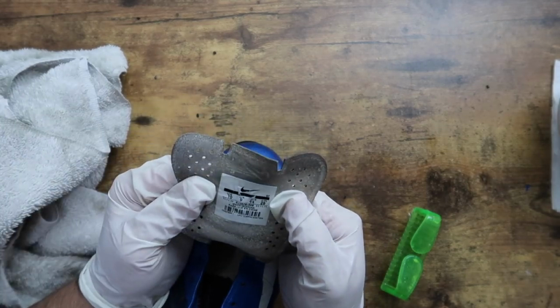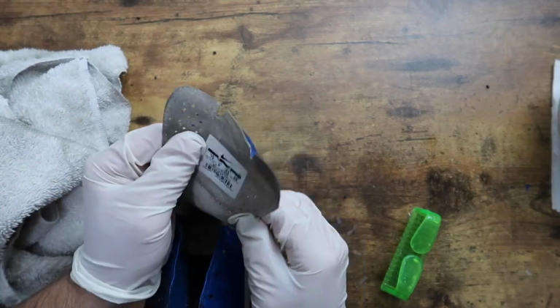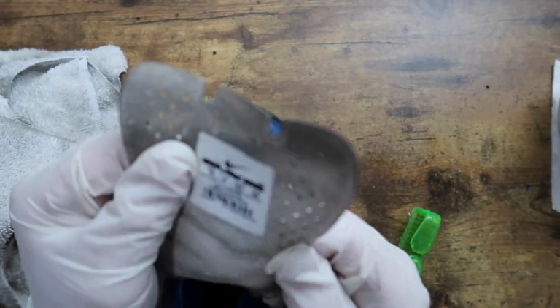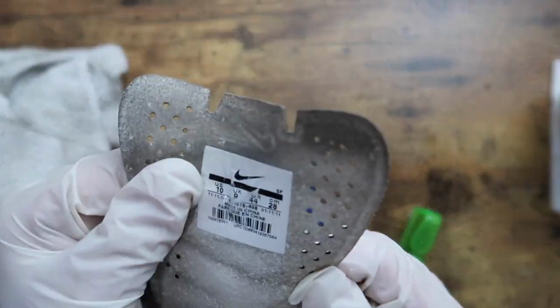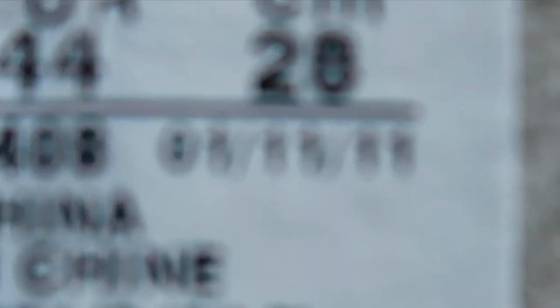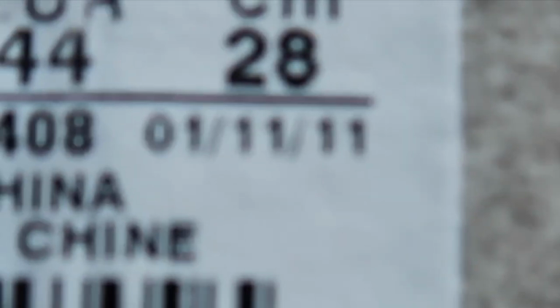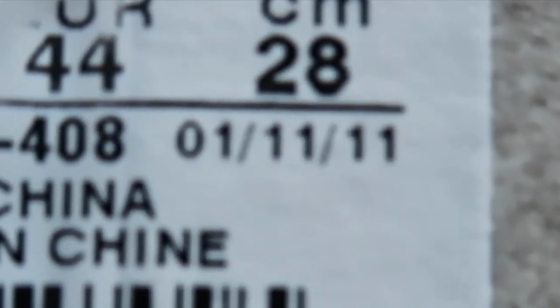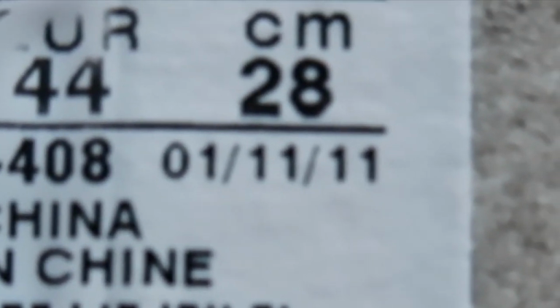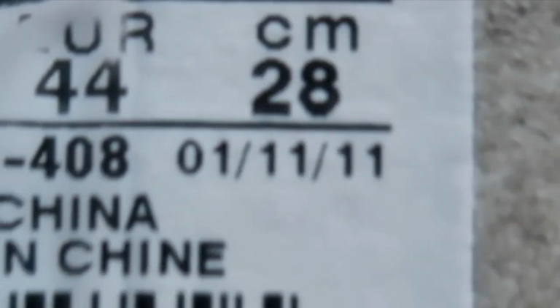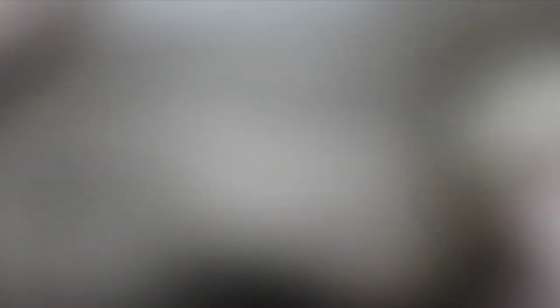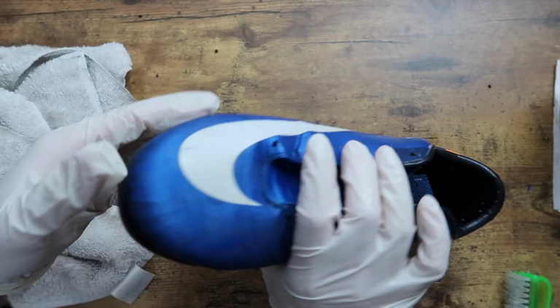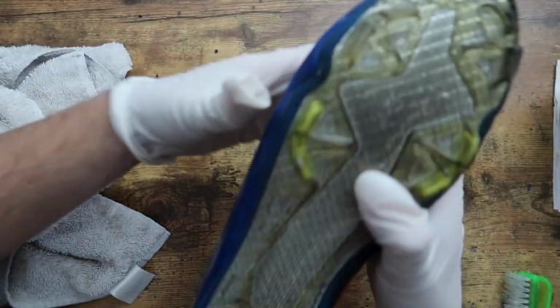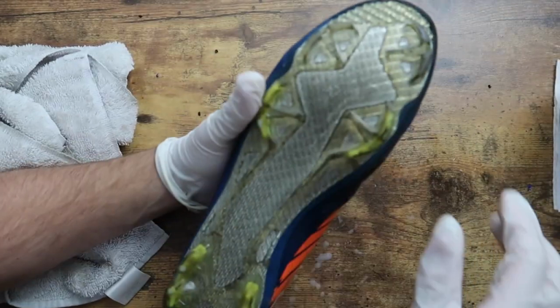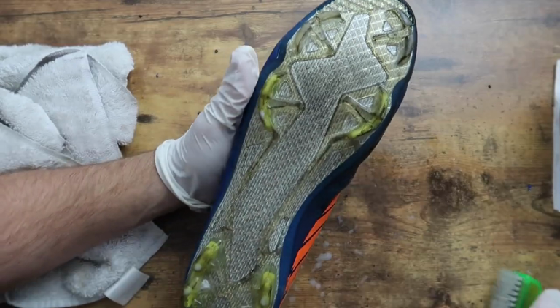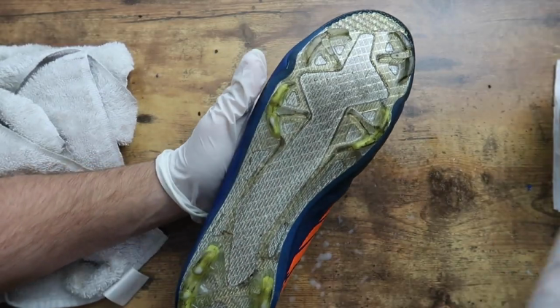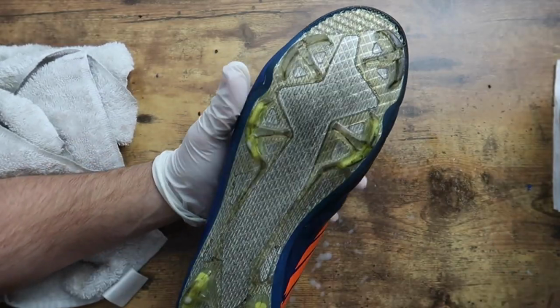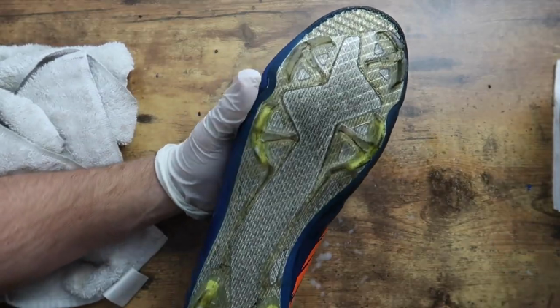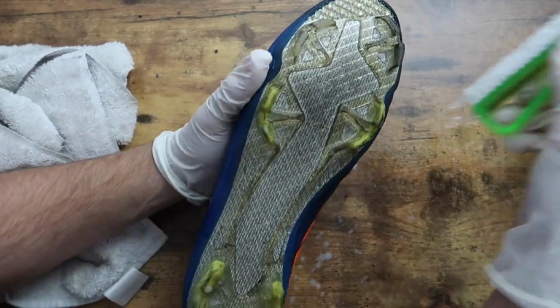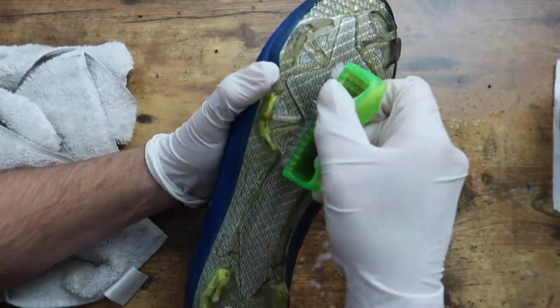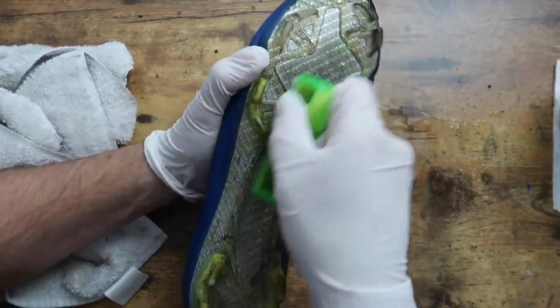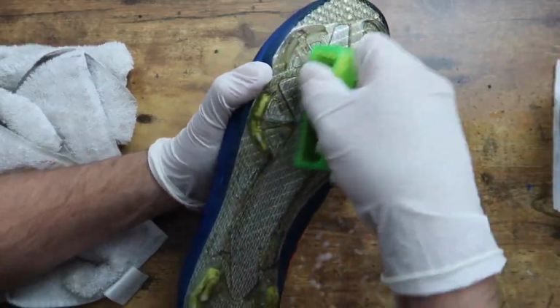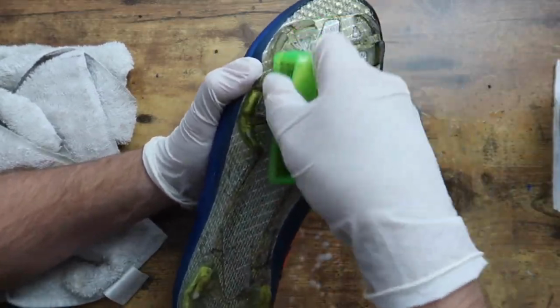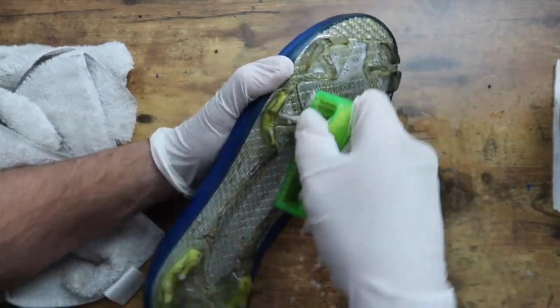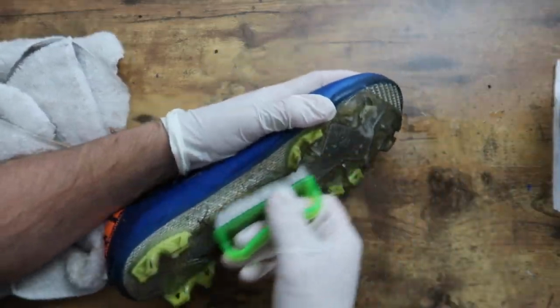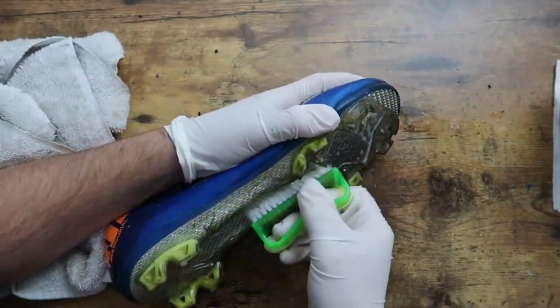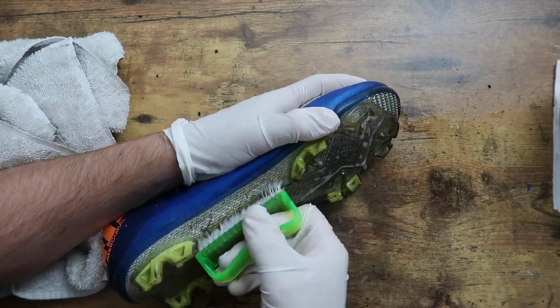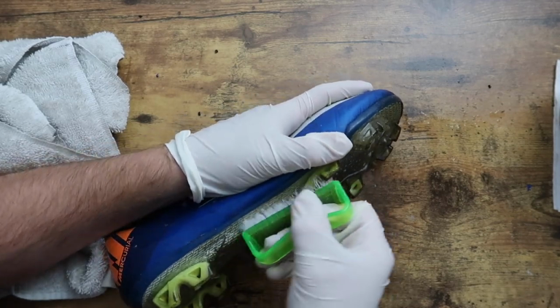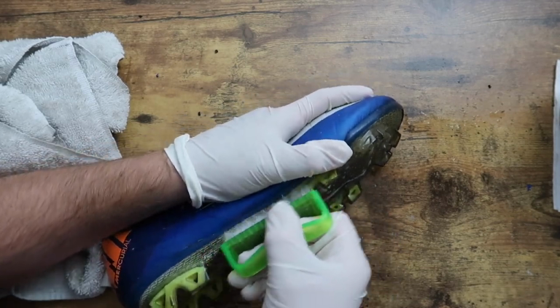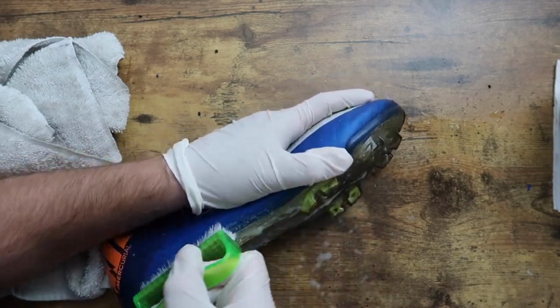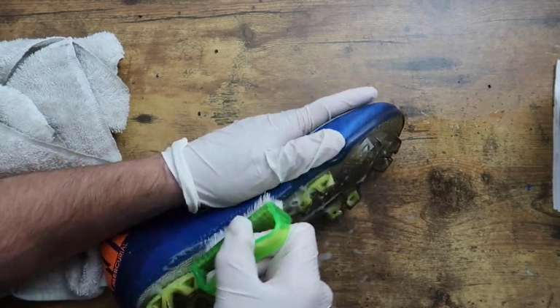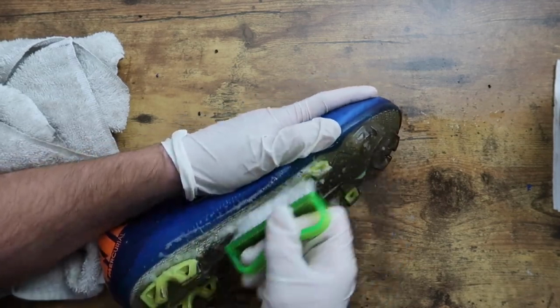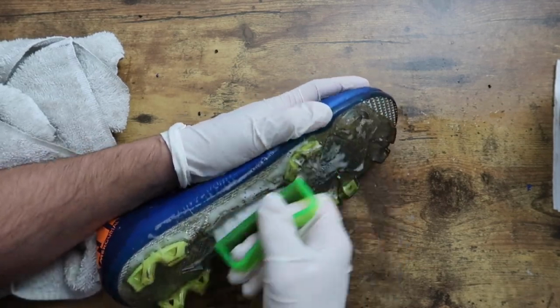As you can see, these cleats released in January of 2011 — almost a decade old. Next, I scrubbed the bottom of the boots using the same circular motion.